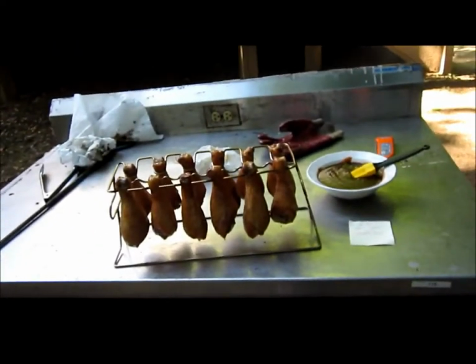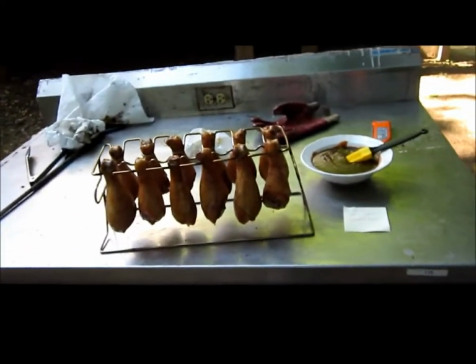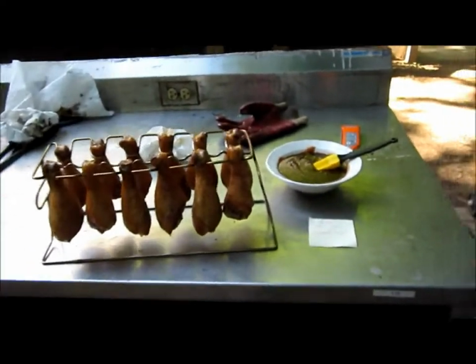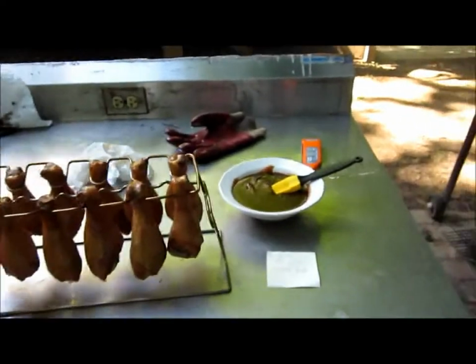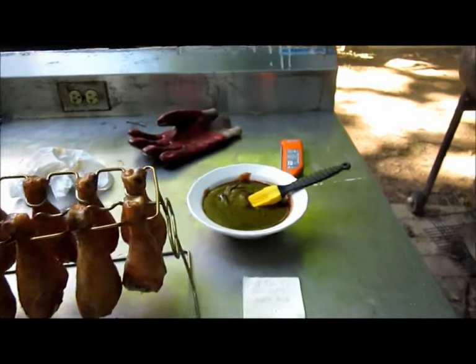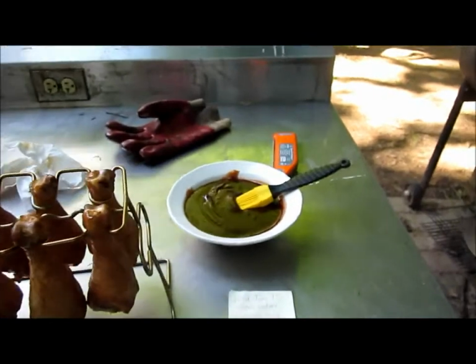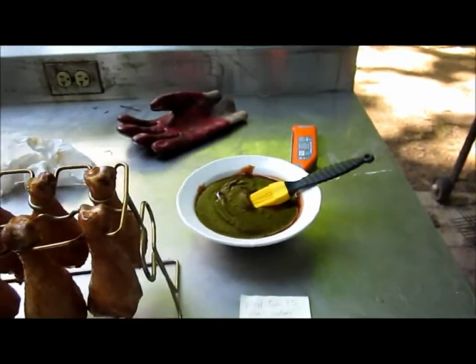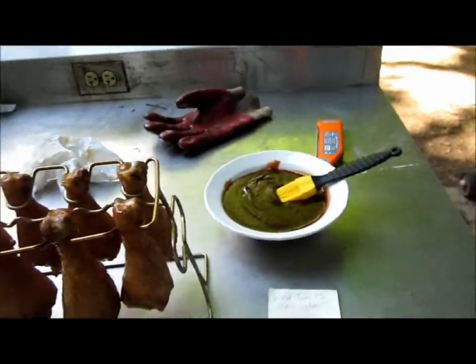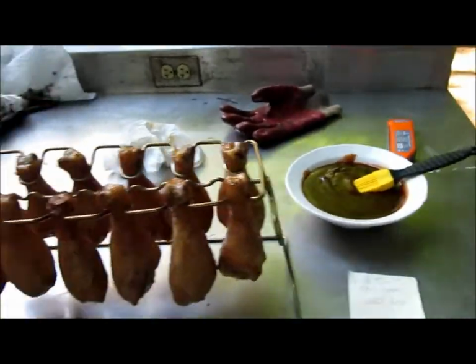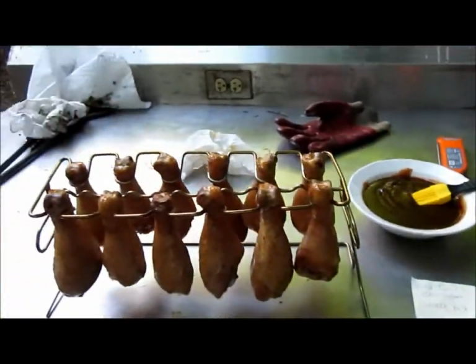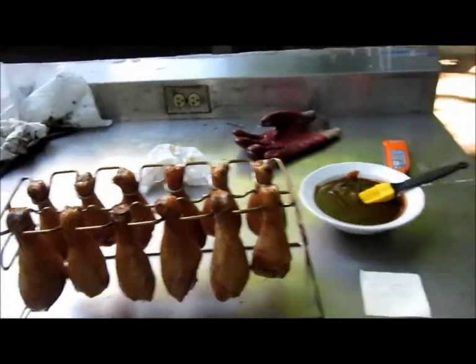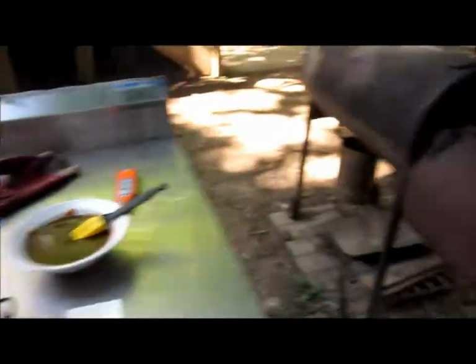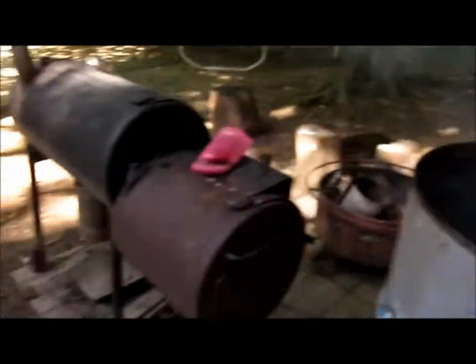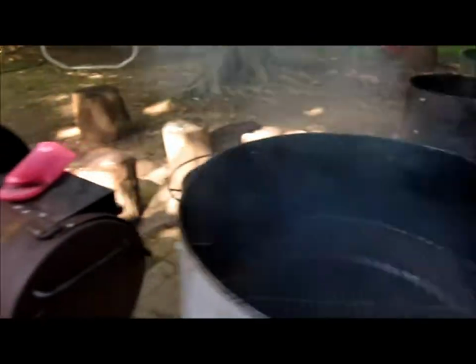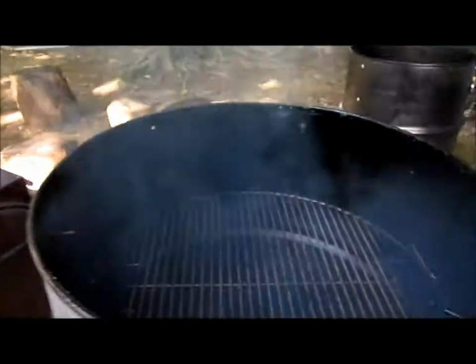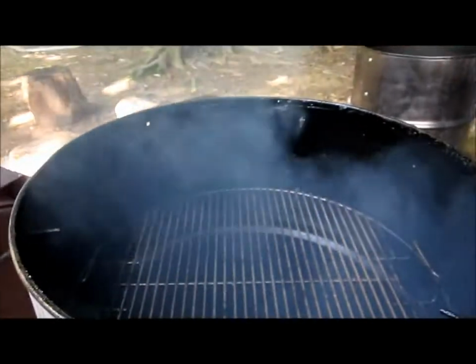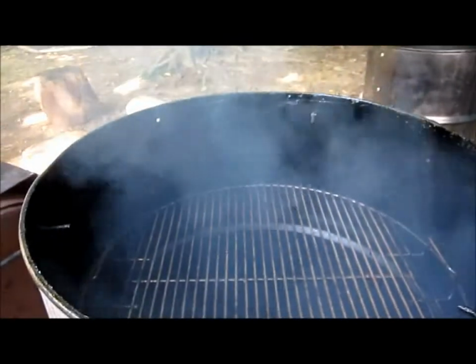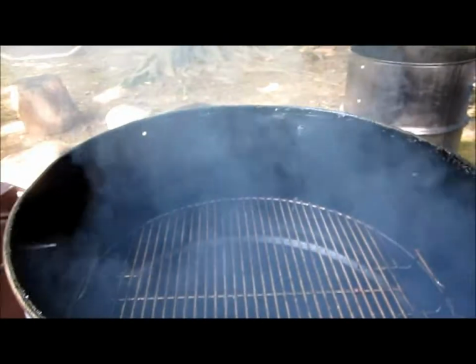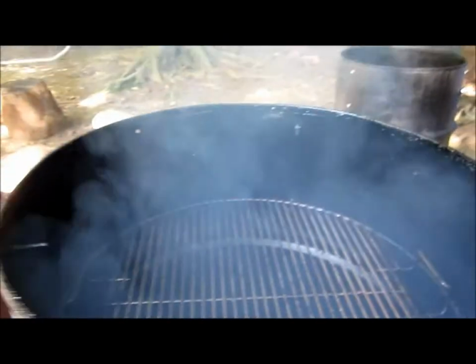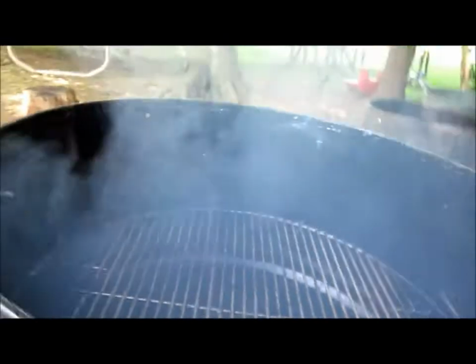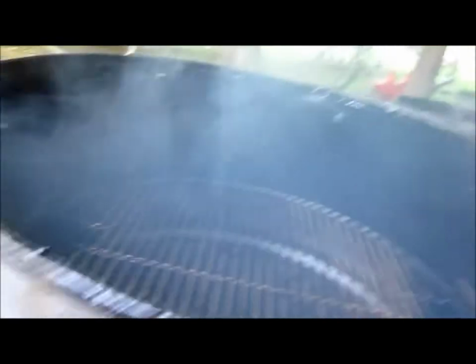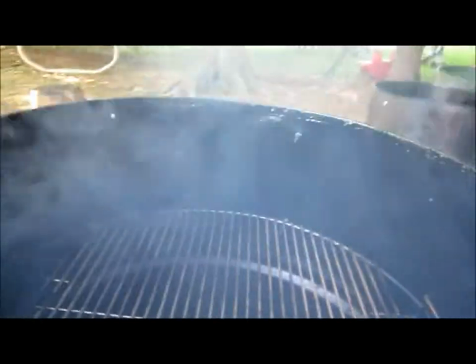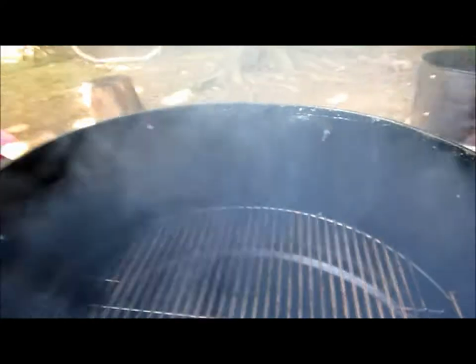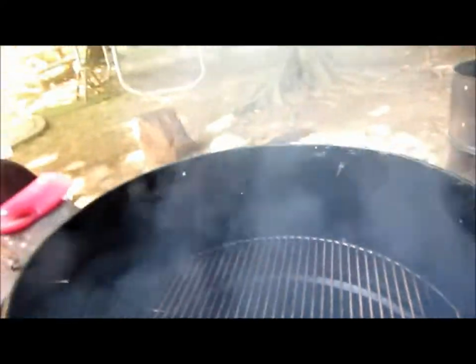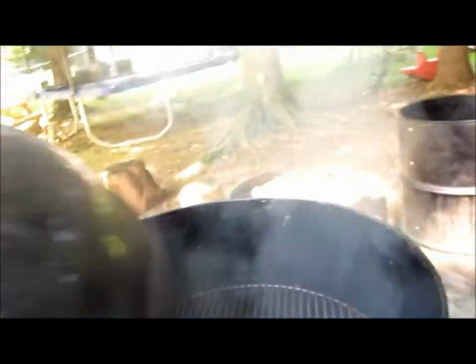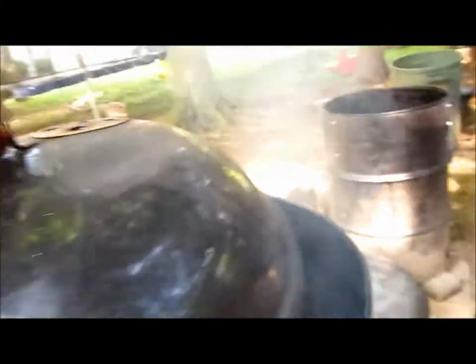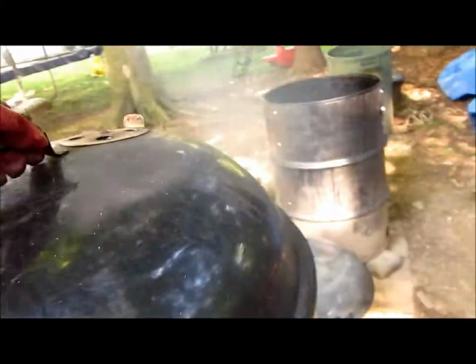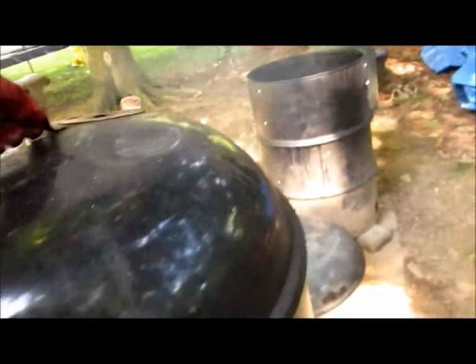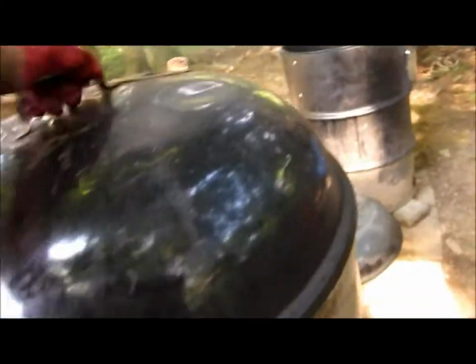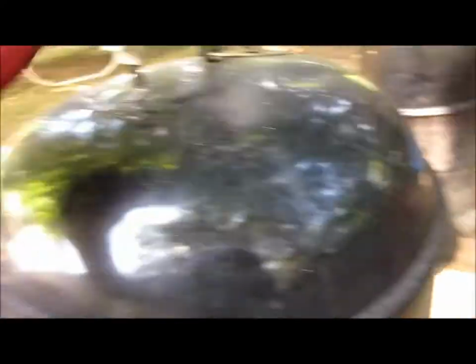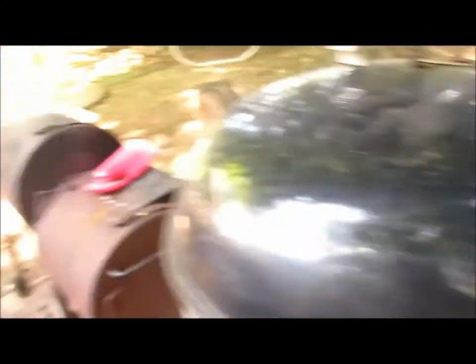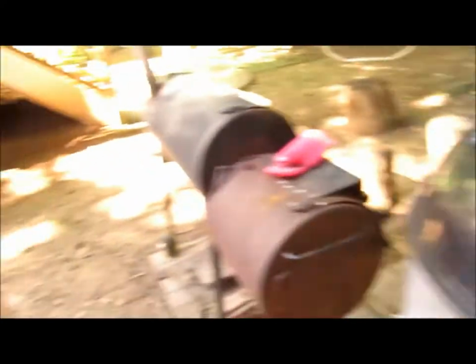We're going to put some sauce on them, put them back in here, and then they'll go about another half hour. And that's going to be our dinner tonight.